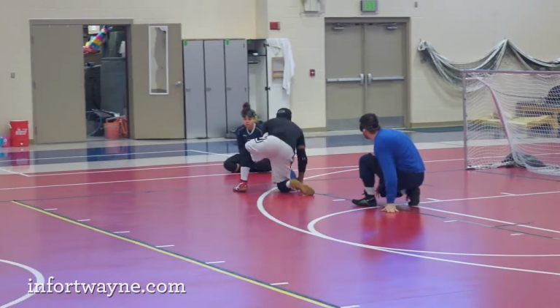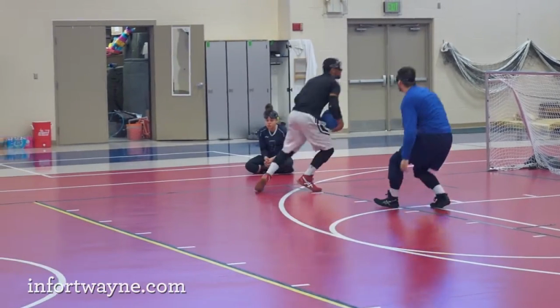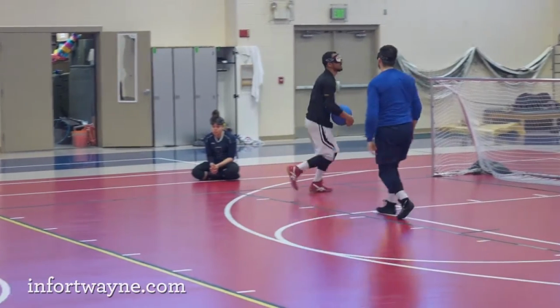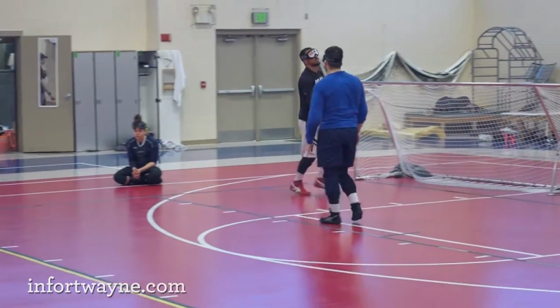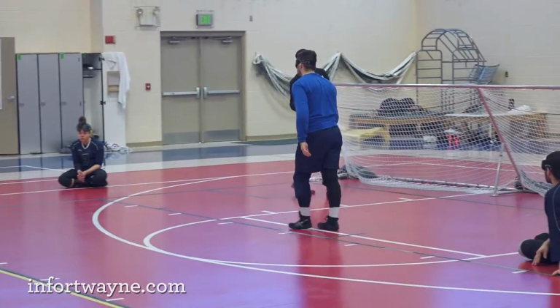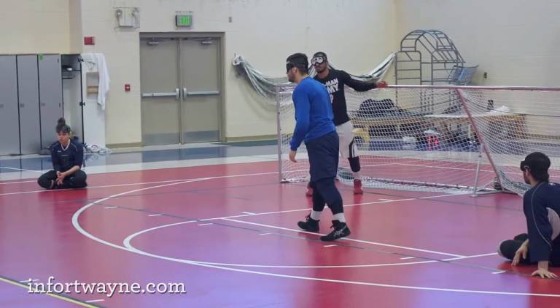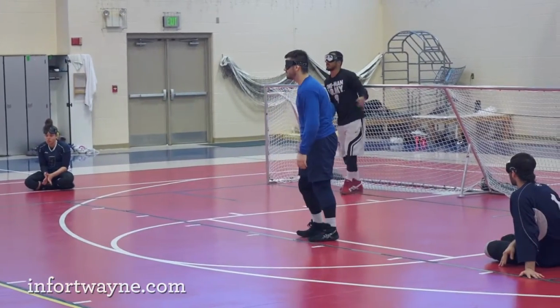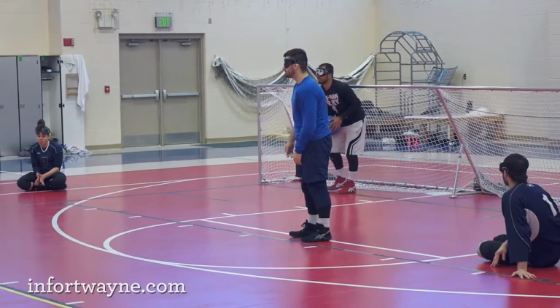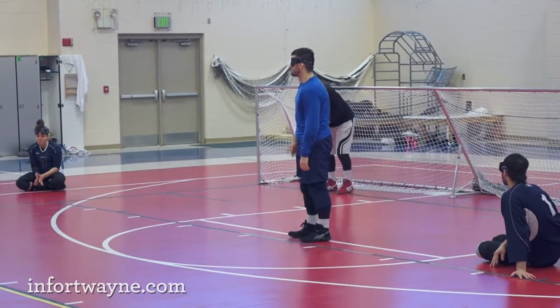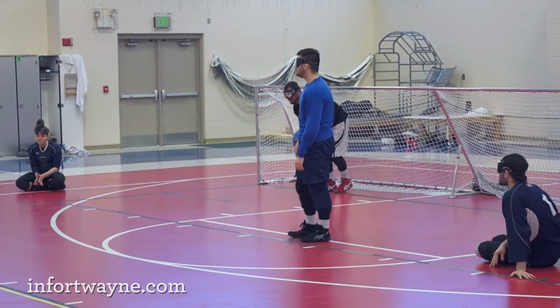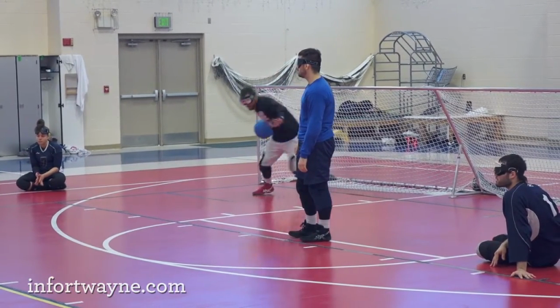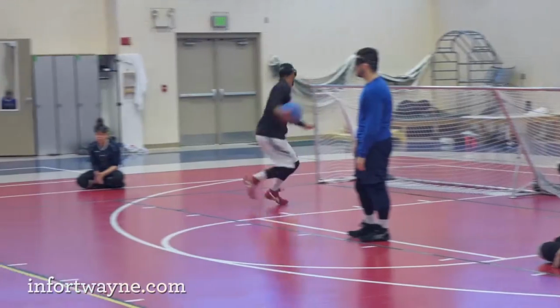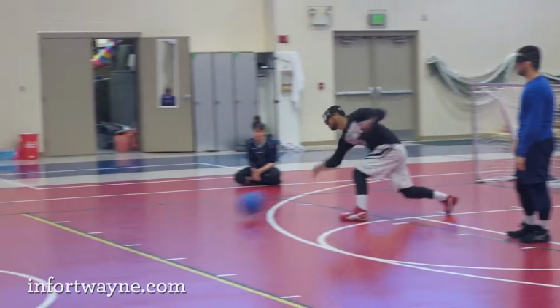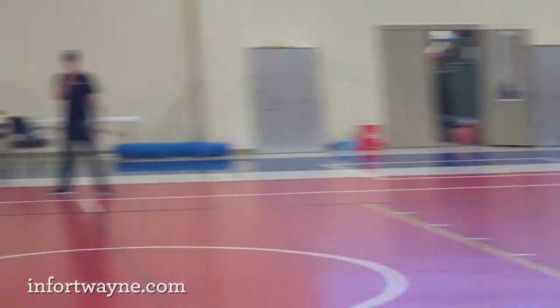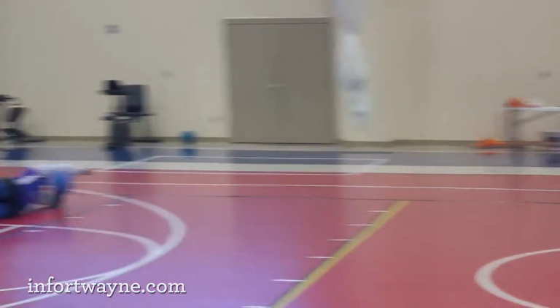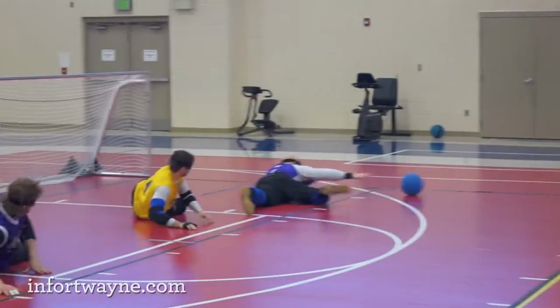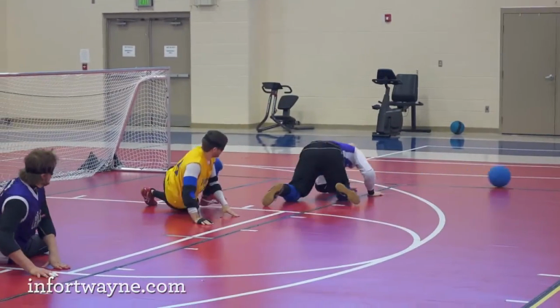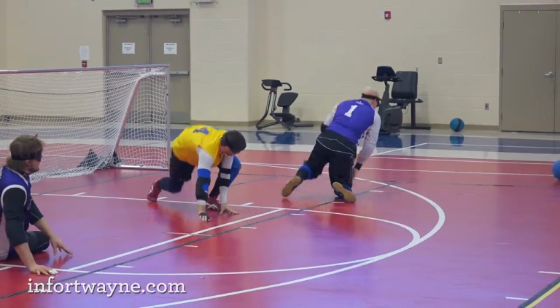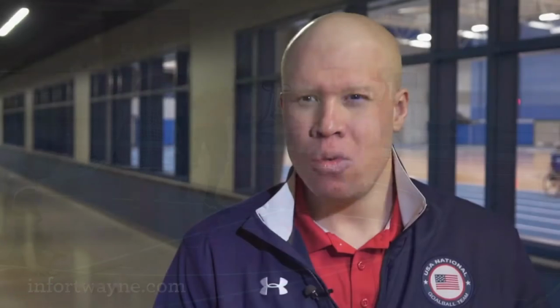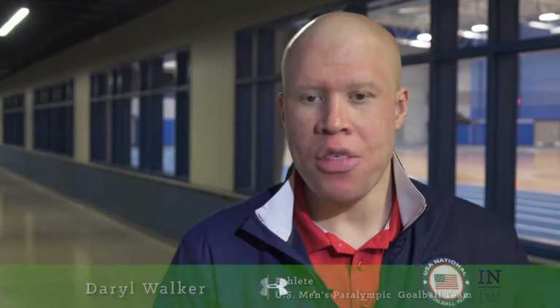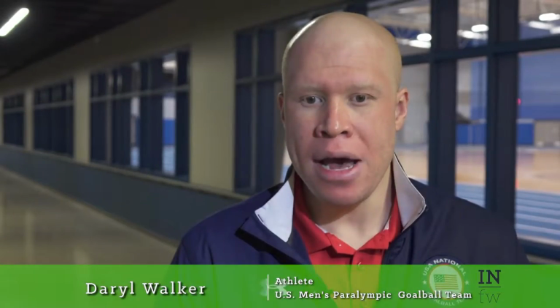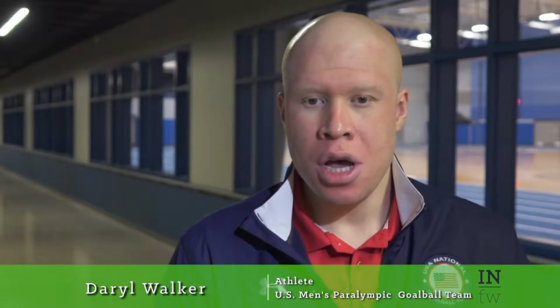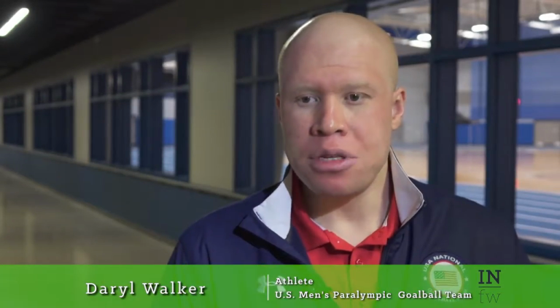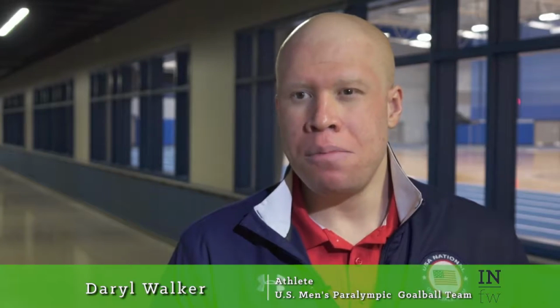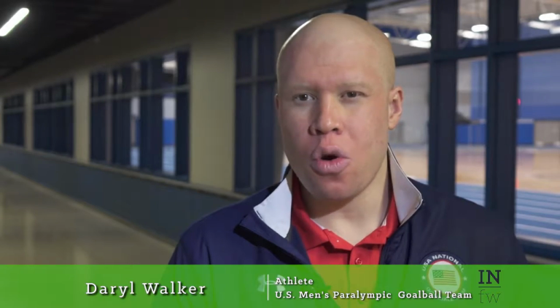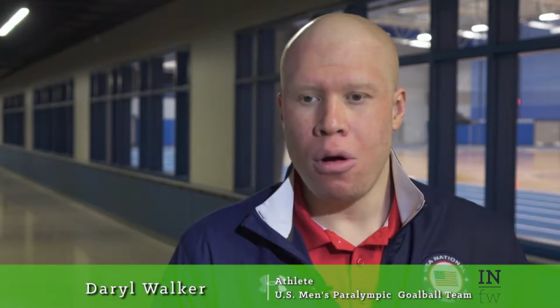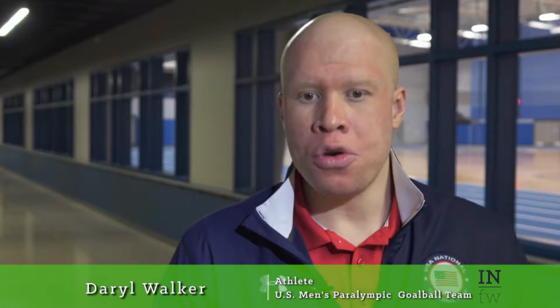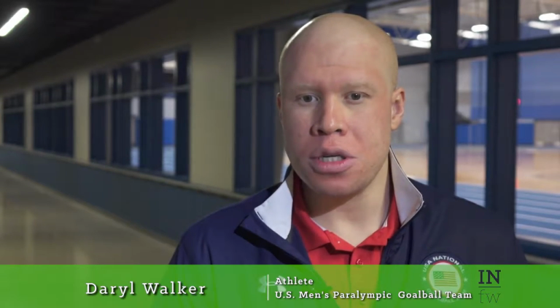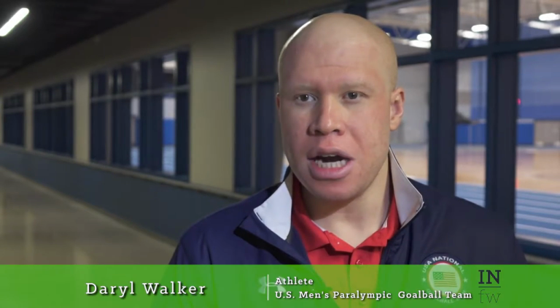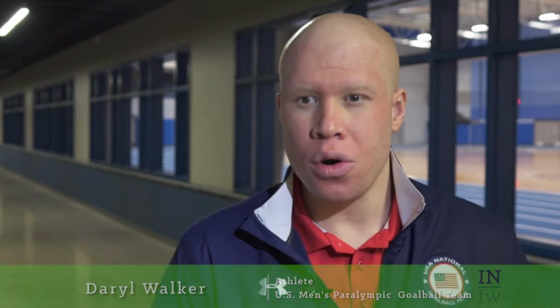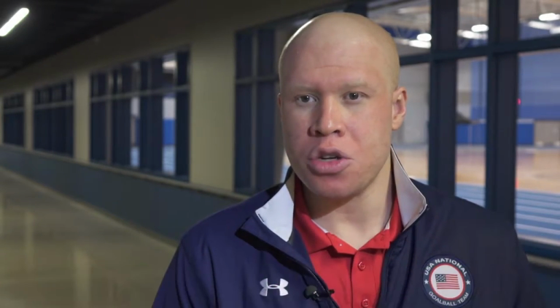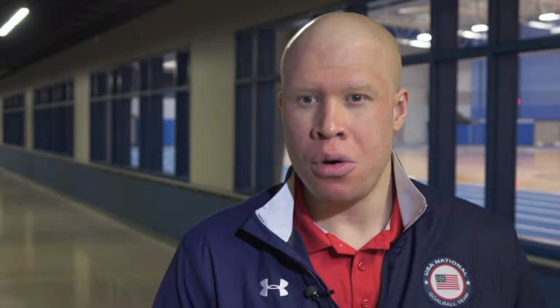Goalball is a team sport for blind and visually impaired athletes. We play on a volleyball-sized court with a hard, round ball the size of a basketball that weighs about three pounds. The object of the game is to roll the ball across the court to try to score on your opponents.